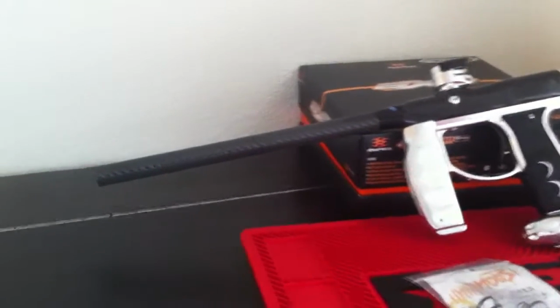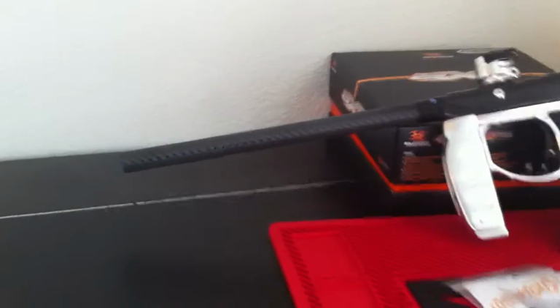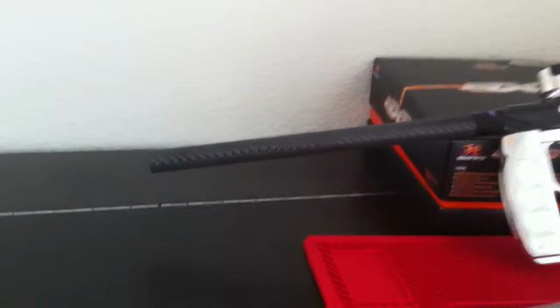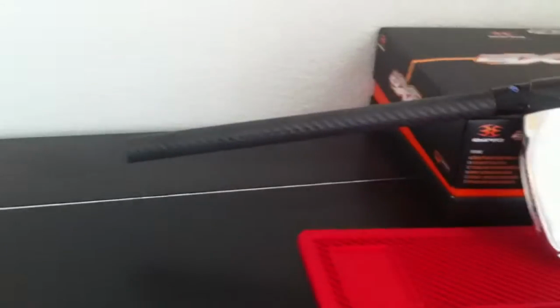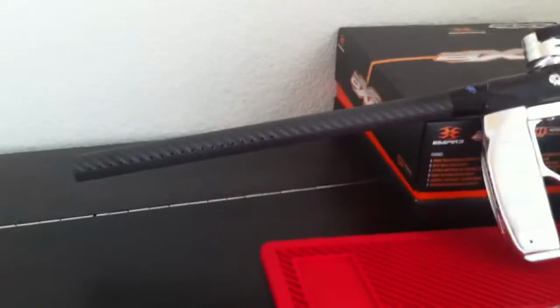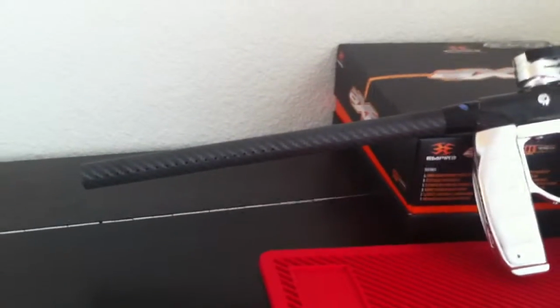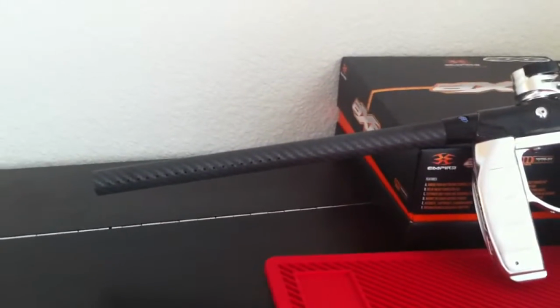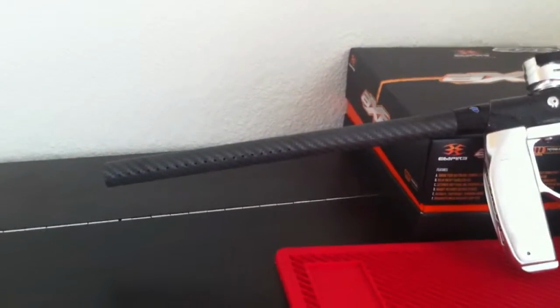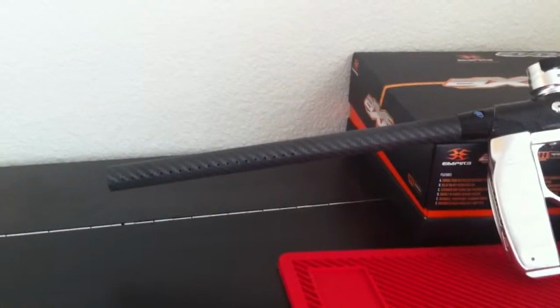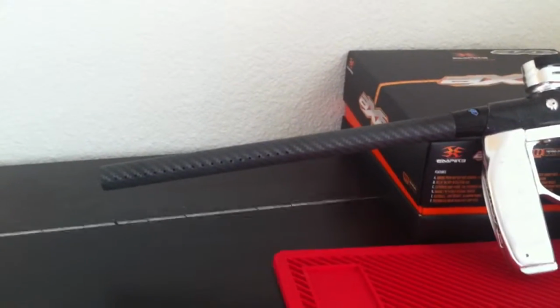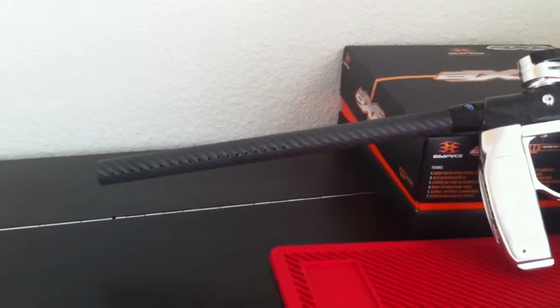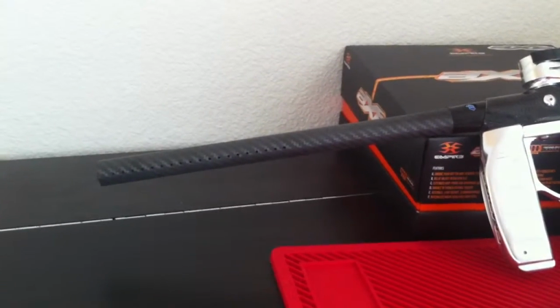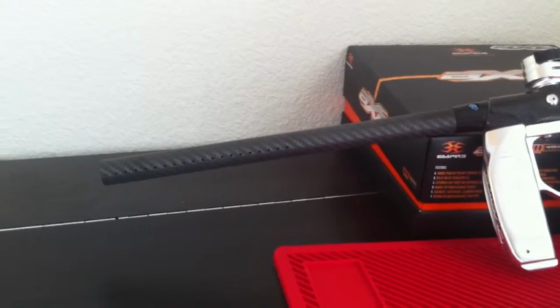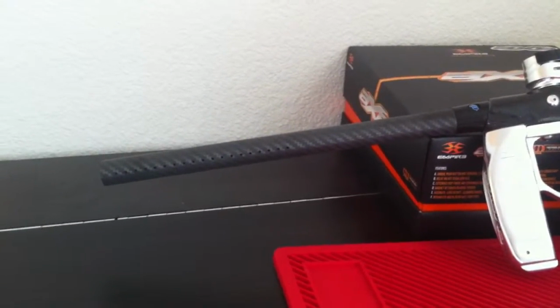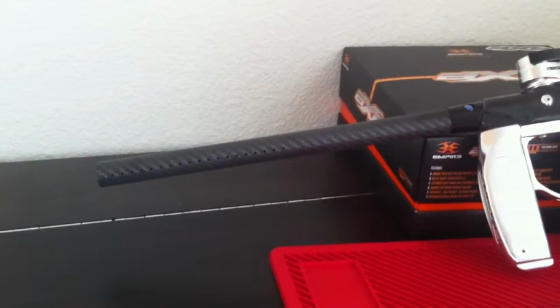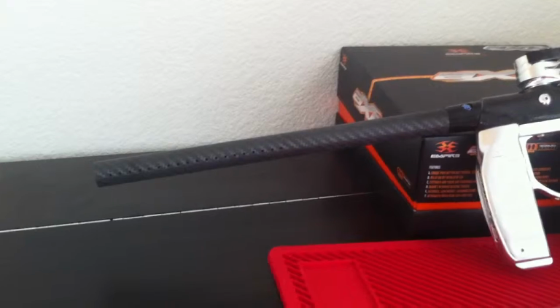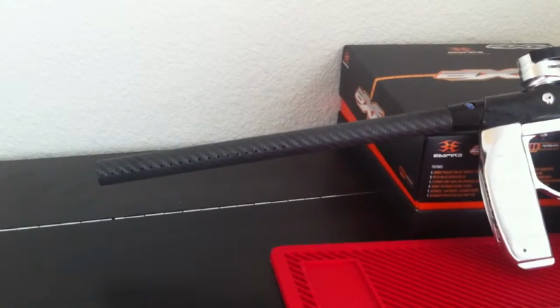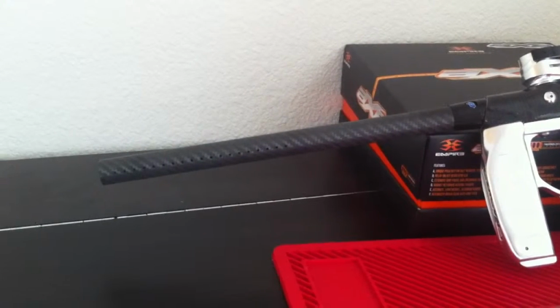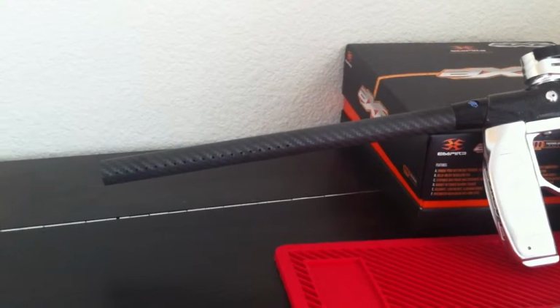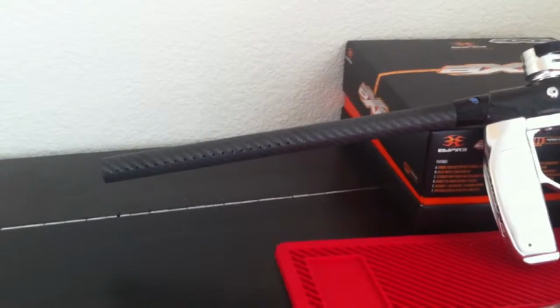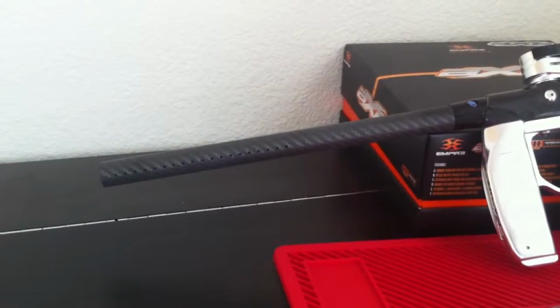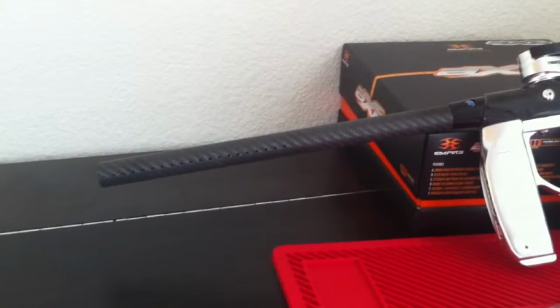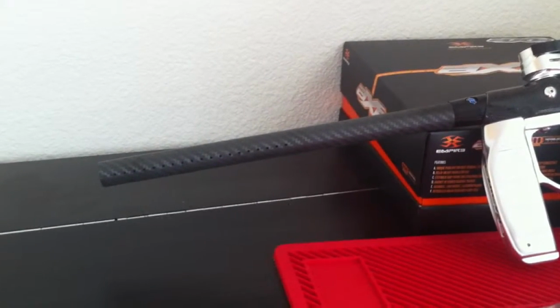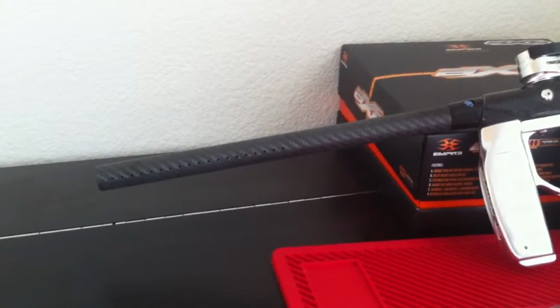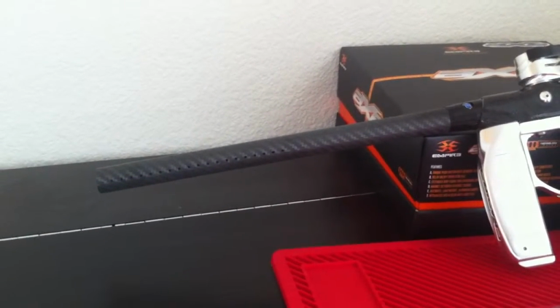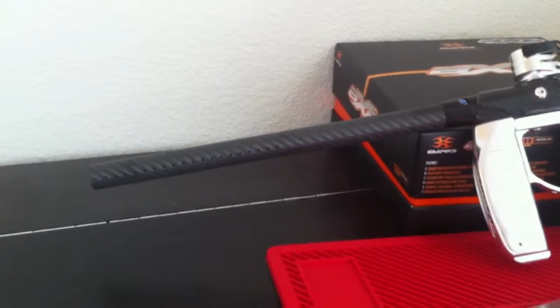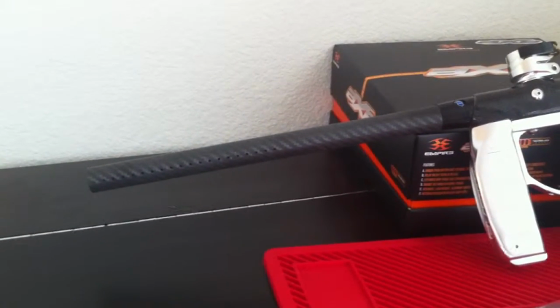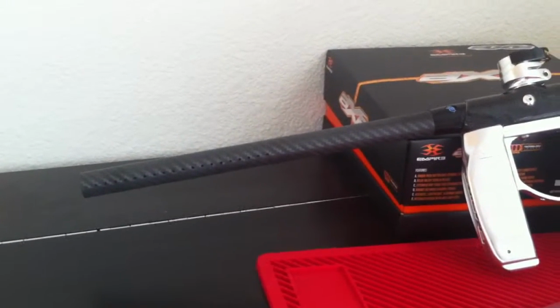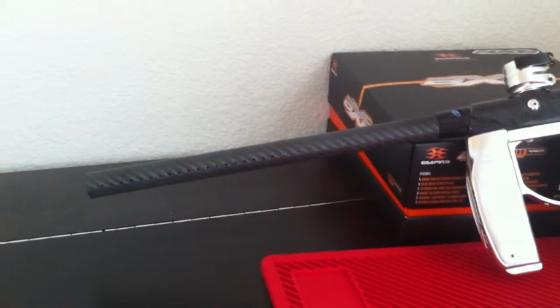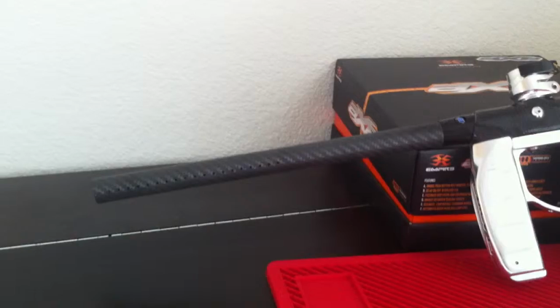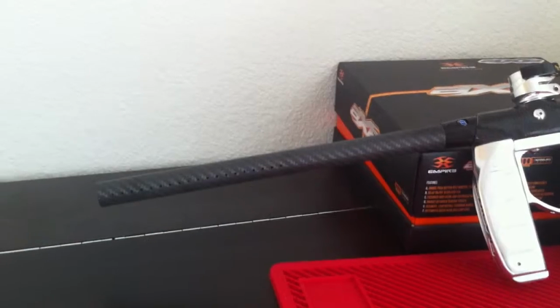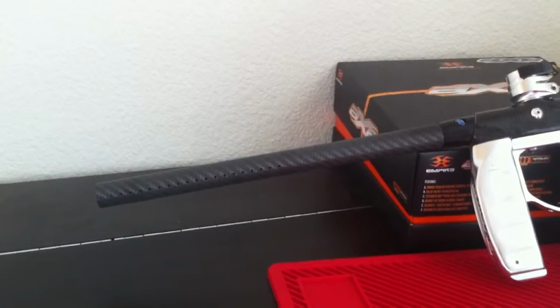The first item is the Deadly Winds Barrel. I won this on August 17th and I paid $0.76 for this, so a pretty good deal there.